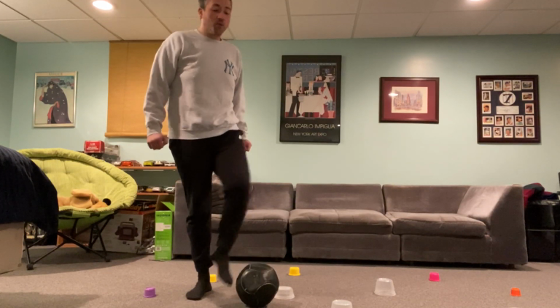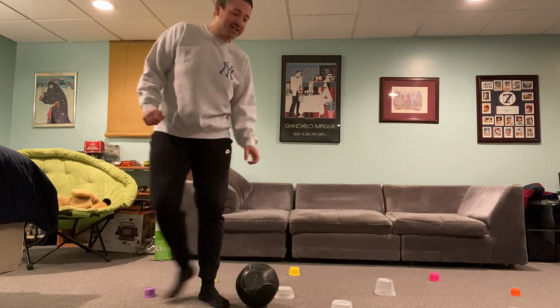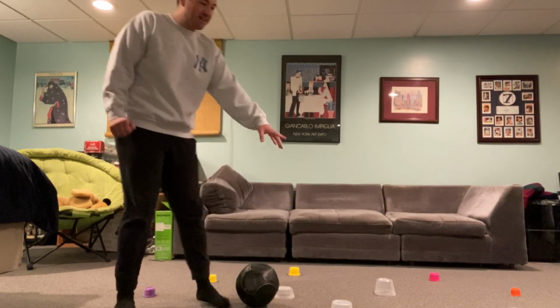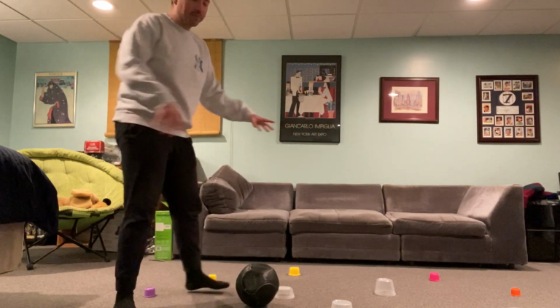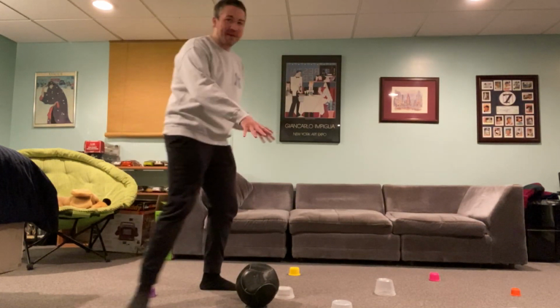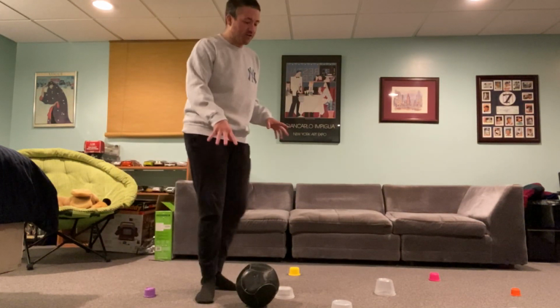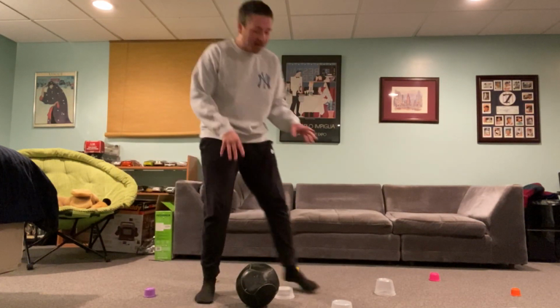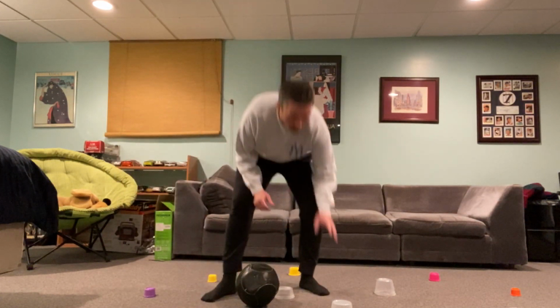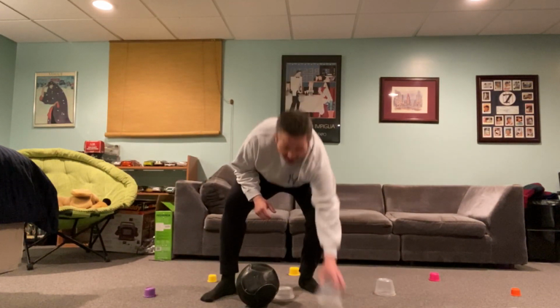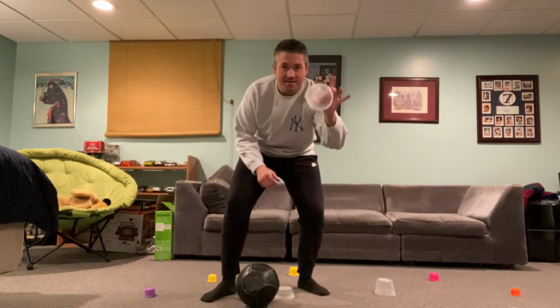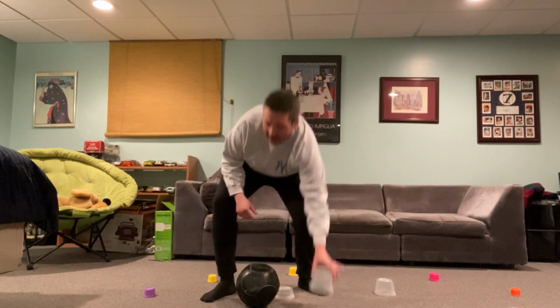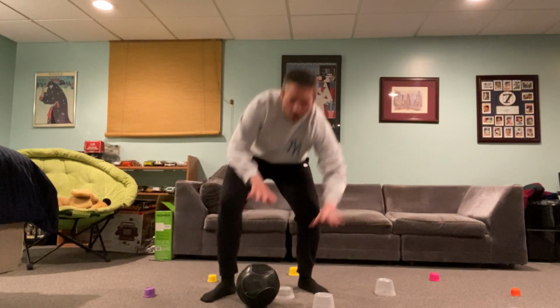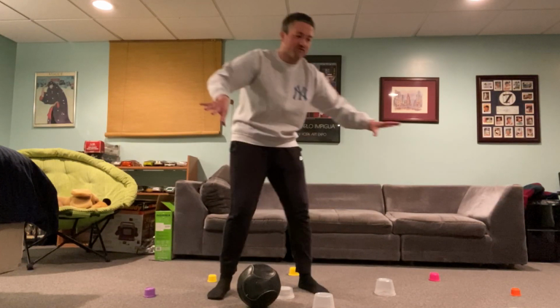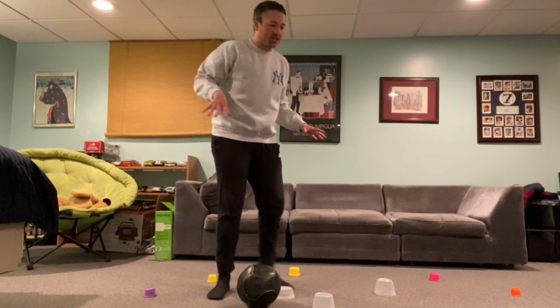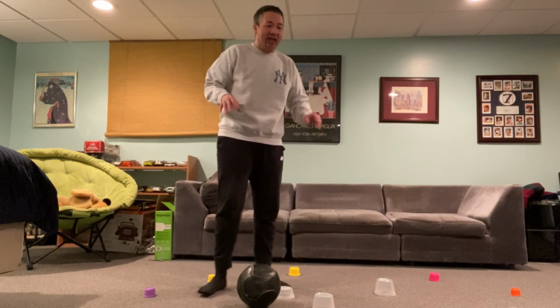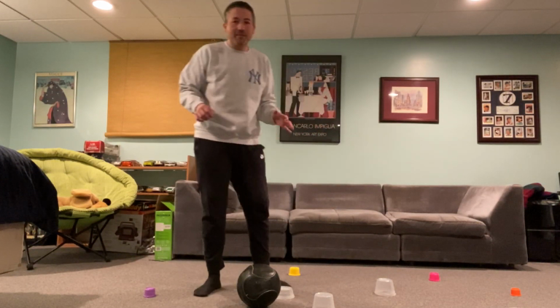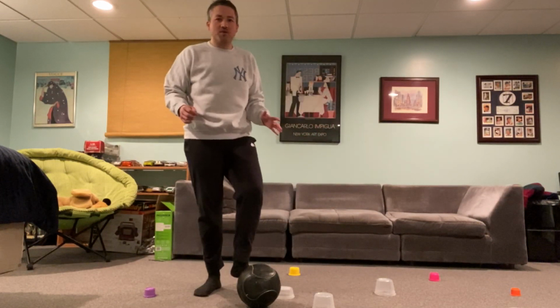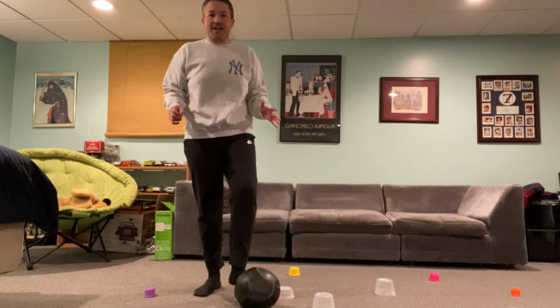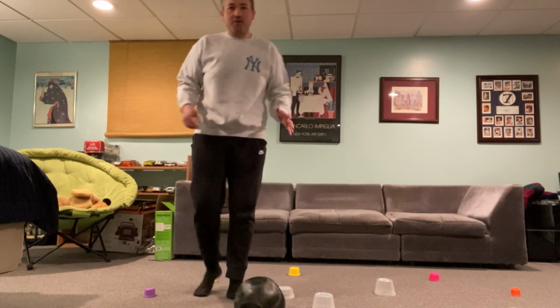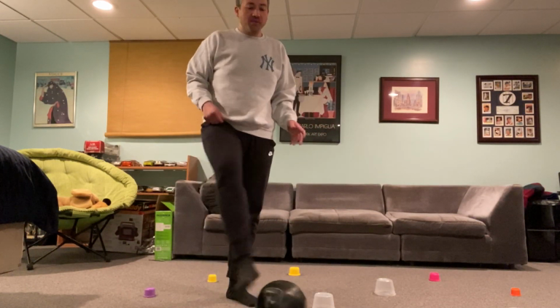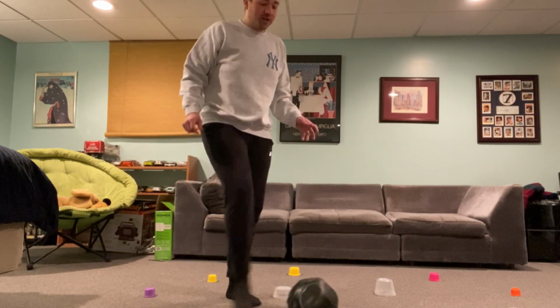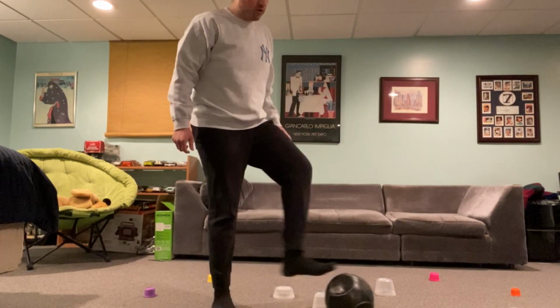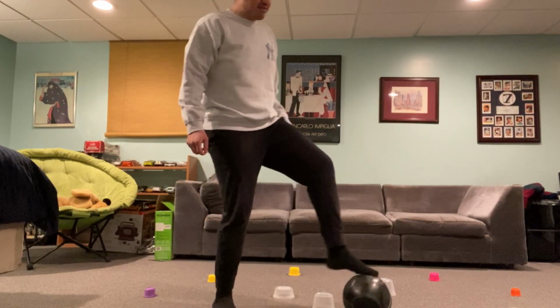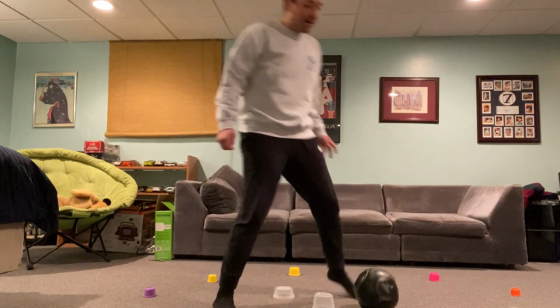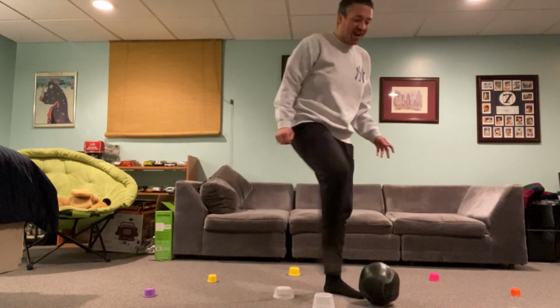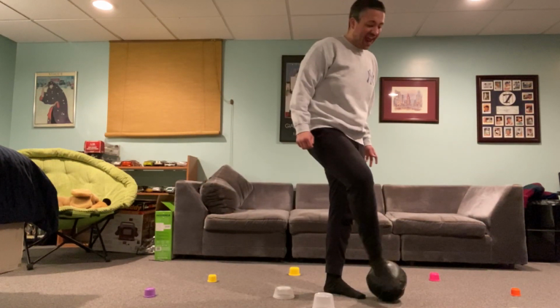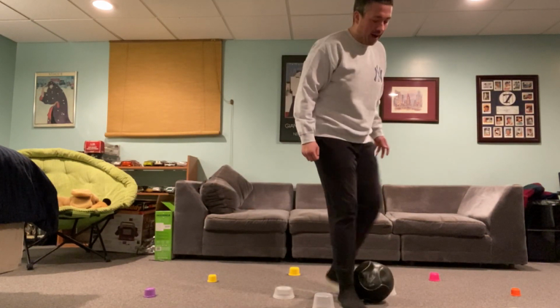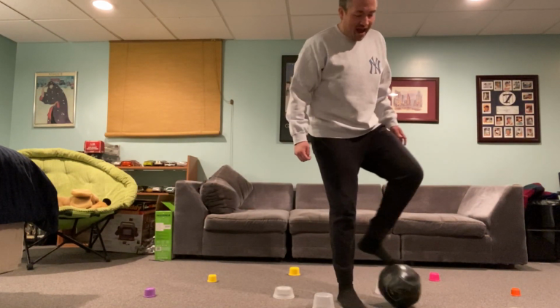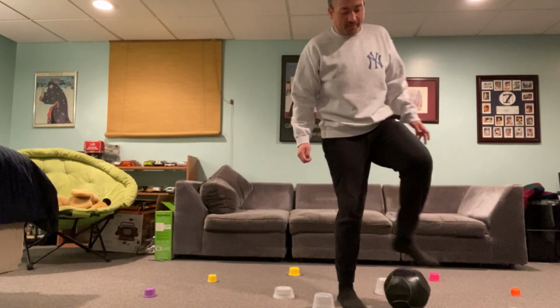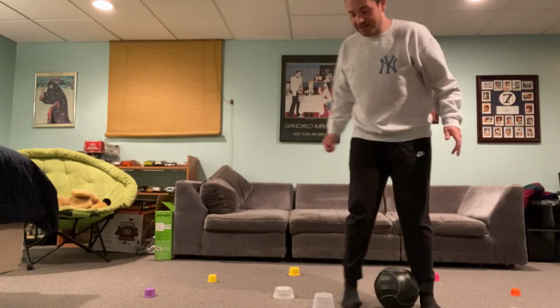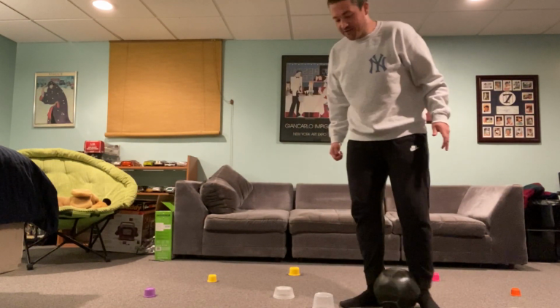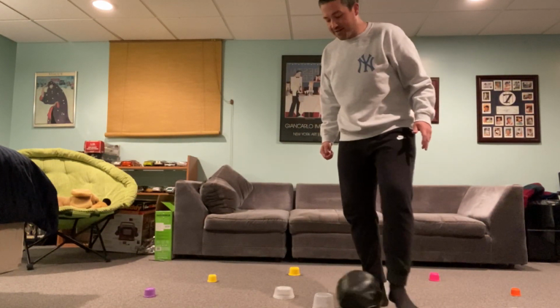So what I did was I set up a little maze here. I took all these cups and I put them all around. And what I'm going to do is take my soccer ball, do little kicks, and try not to hit any cup. I set up a really tough maze for myself.